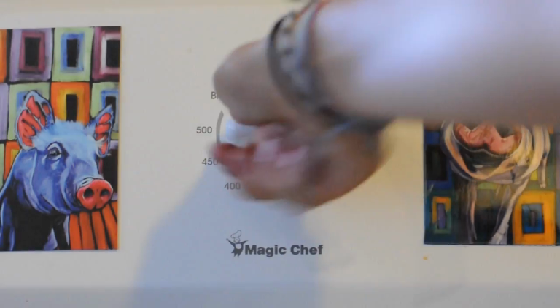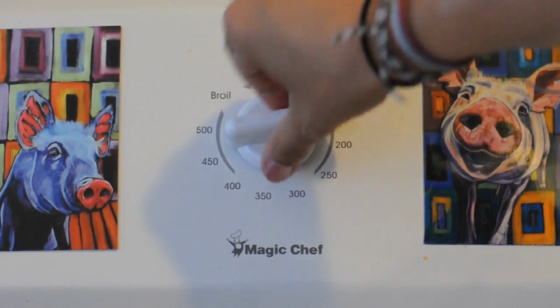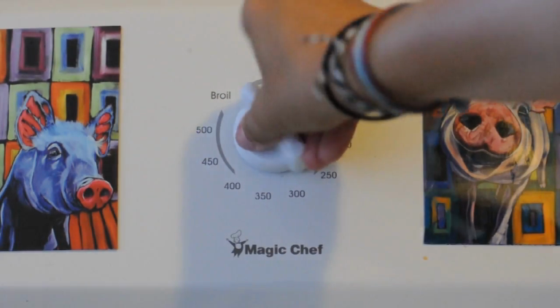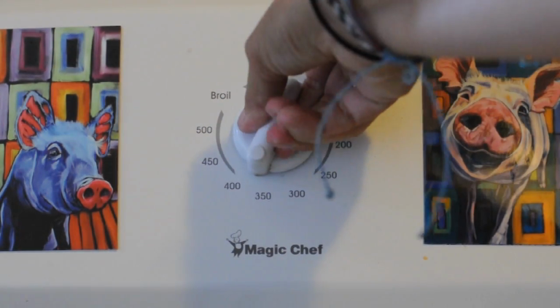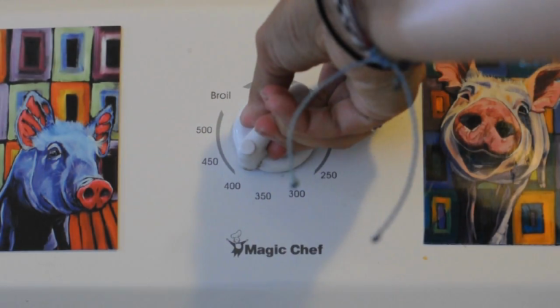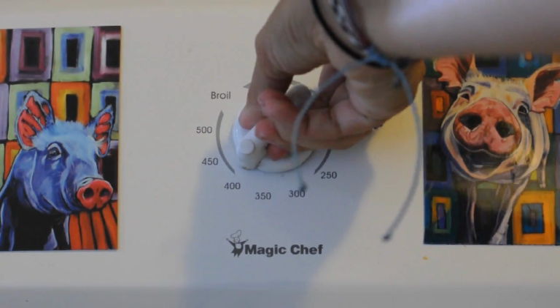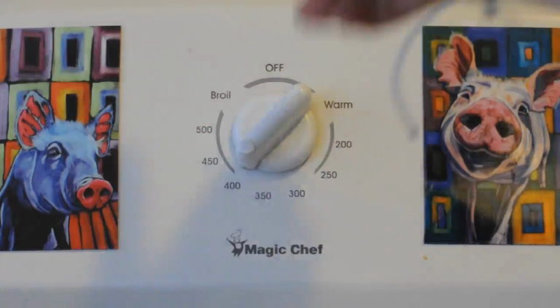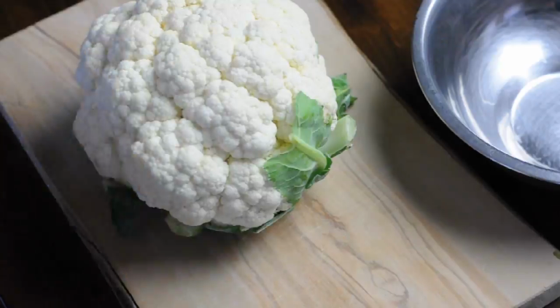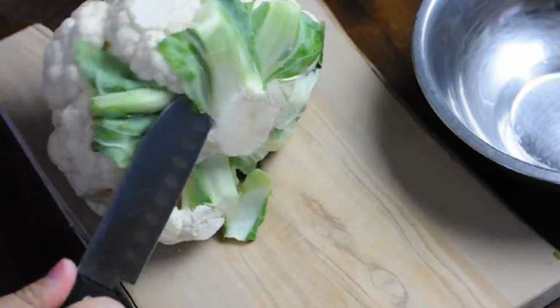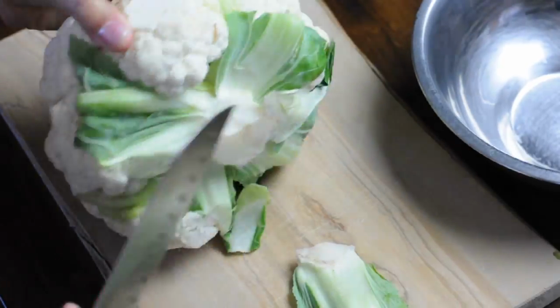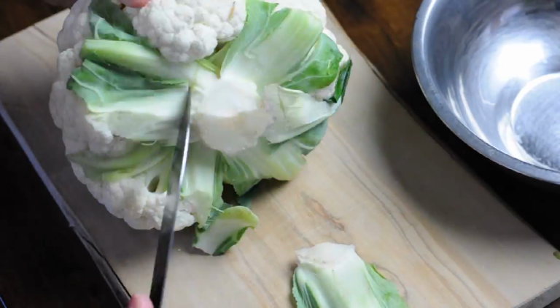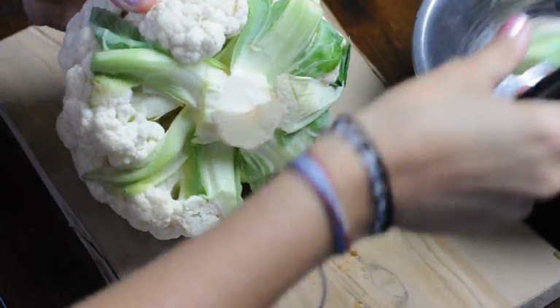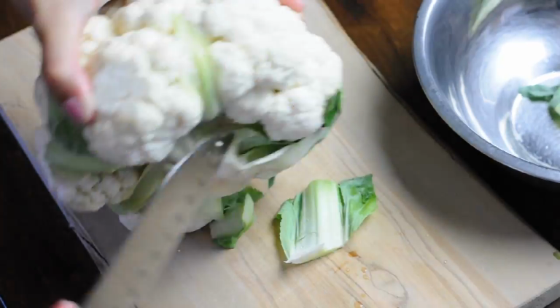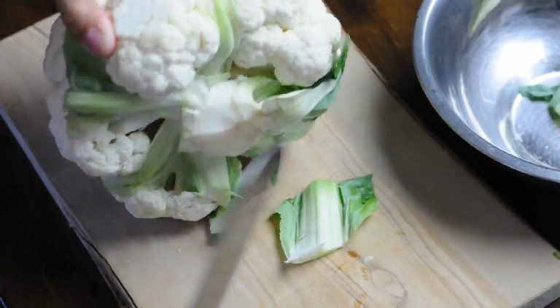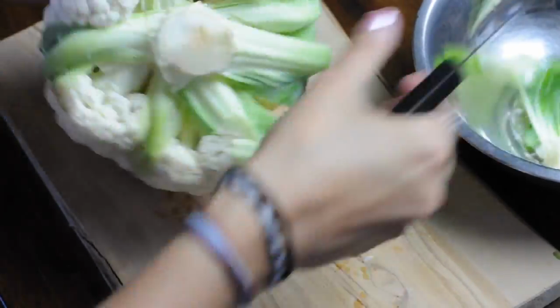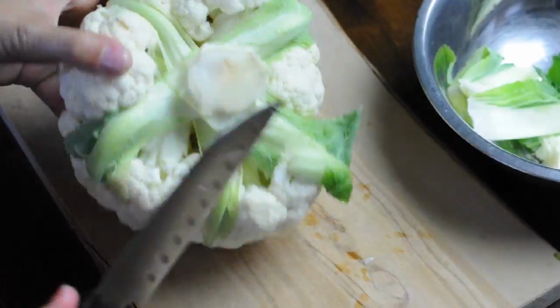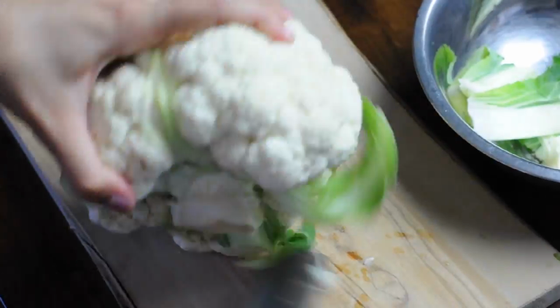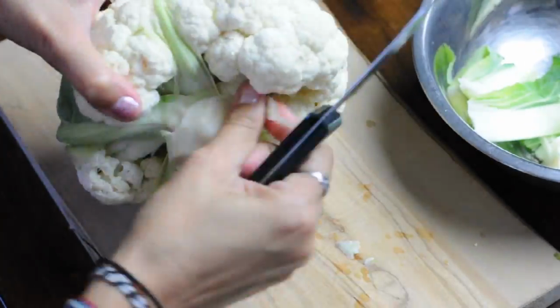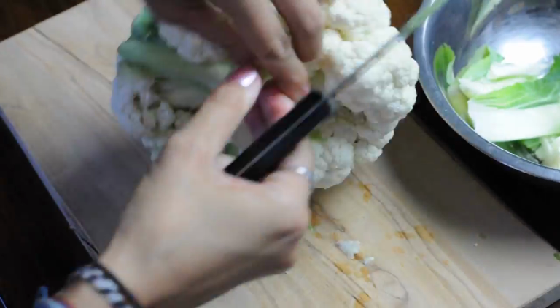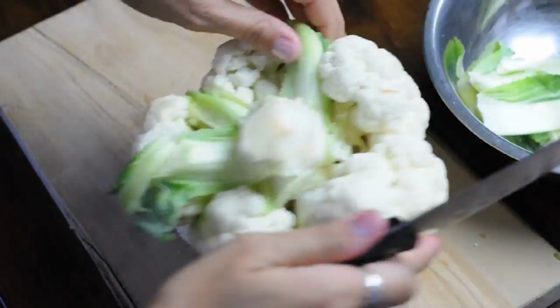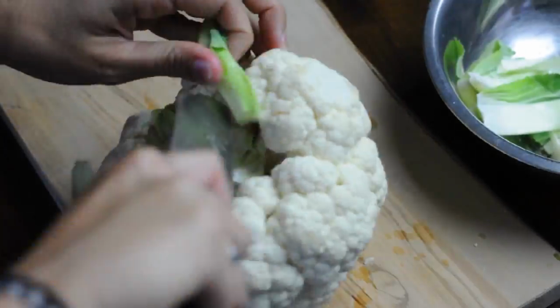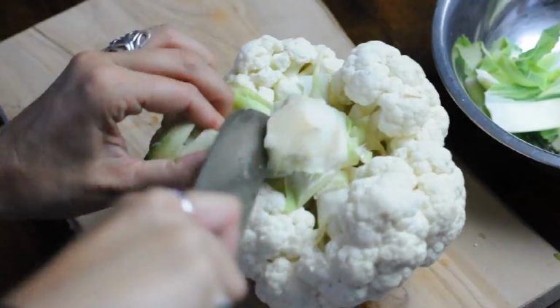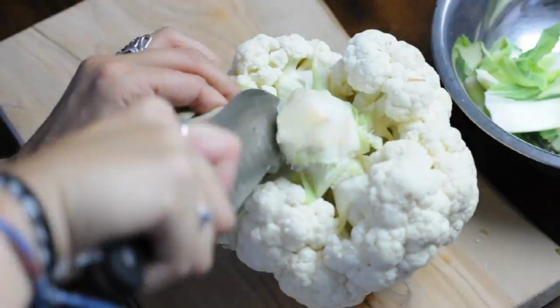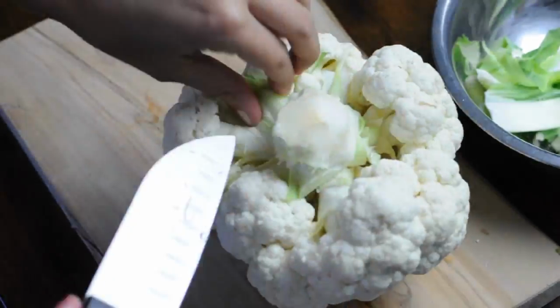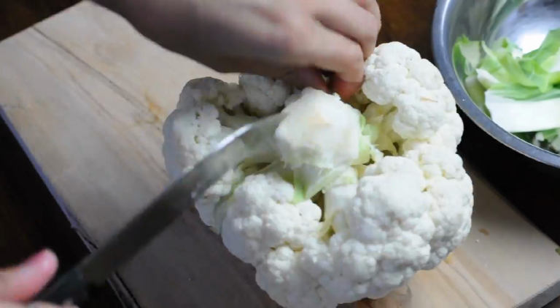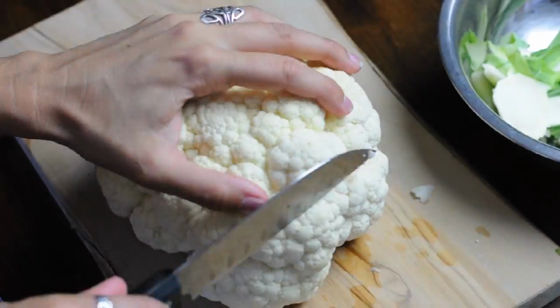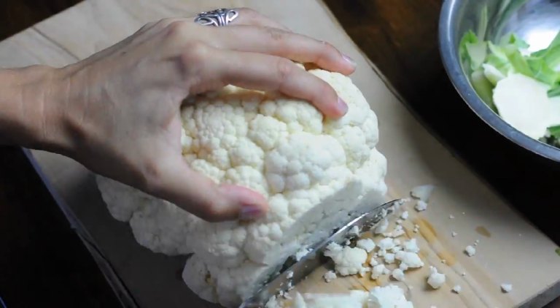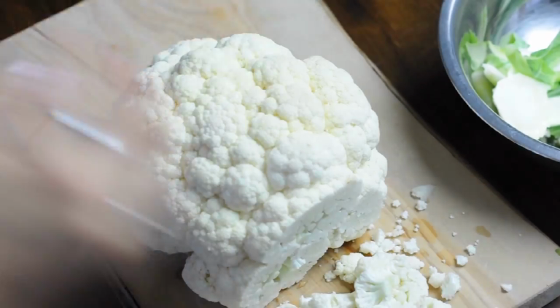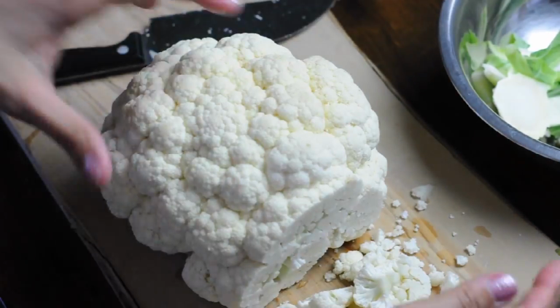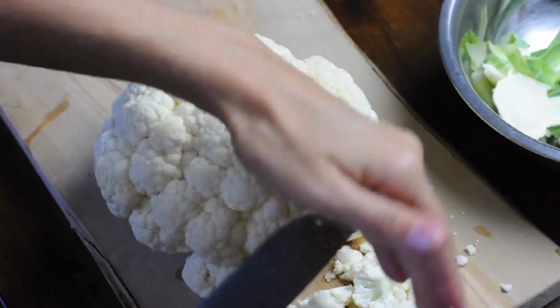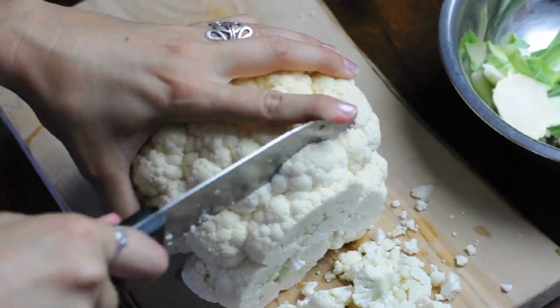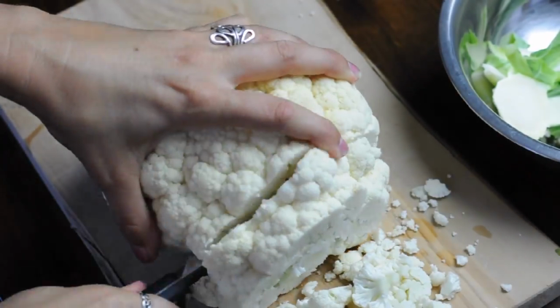First, you're going to set your oven to 400 degrees. Then you're going to take your cauliflower and get rid of all of those stems hanging off — just cut them away — and then you're going to slice your cauliflower.